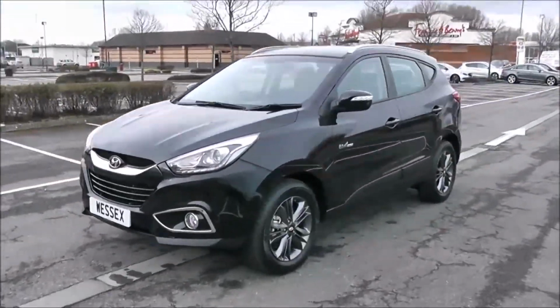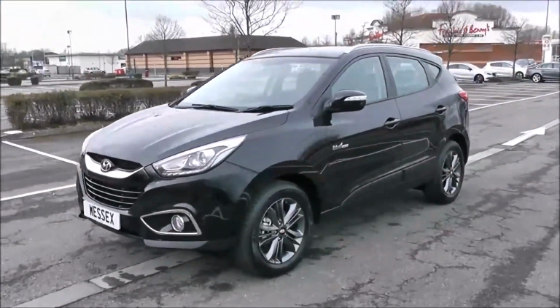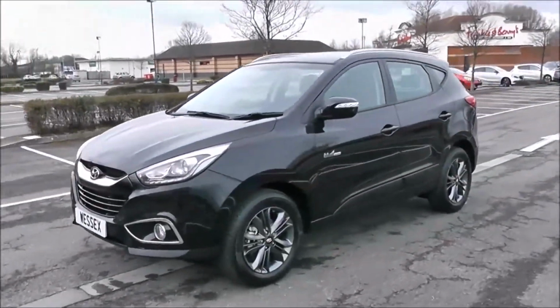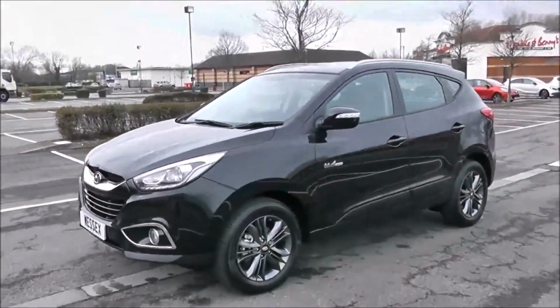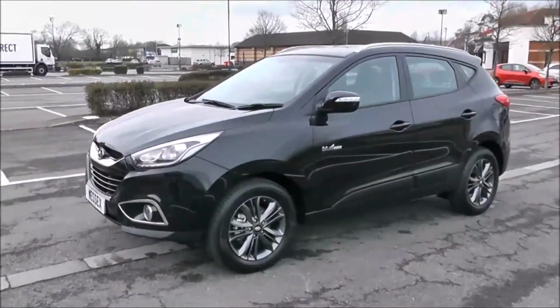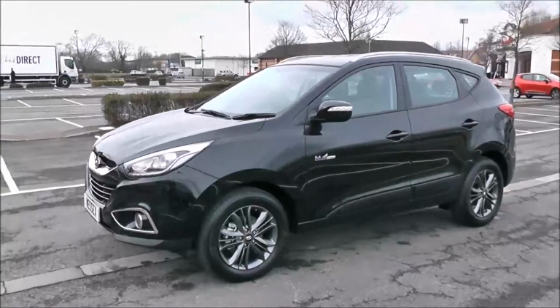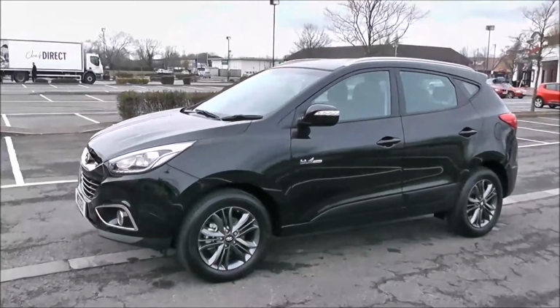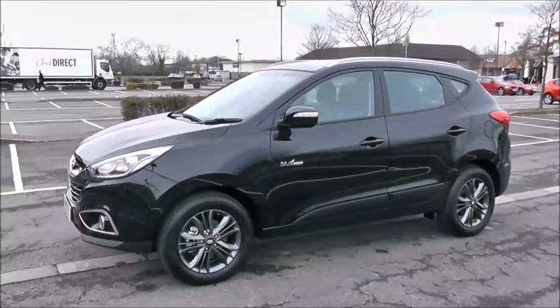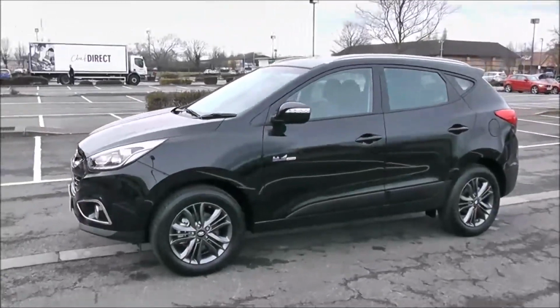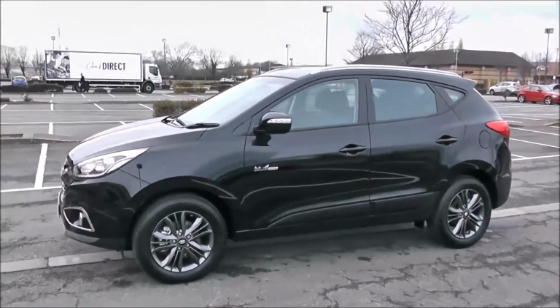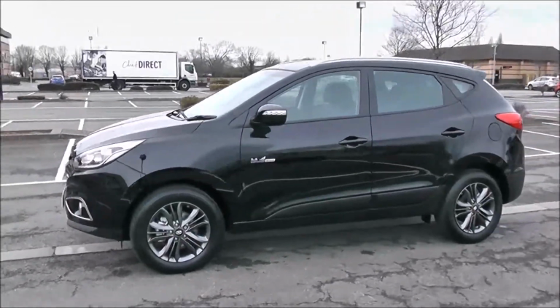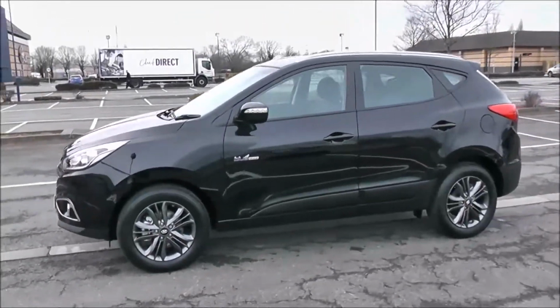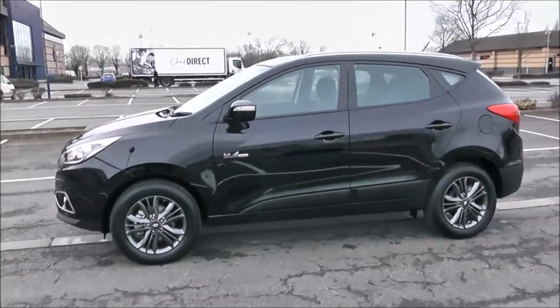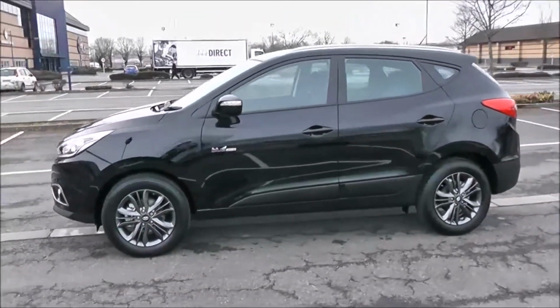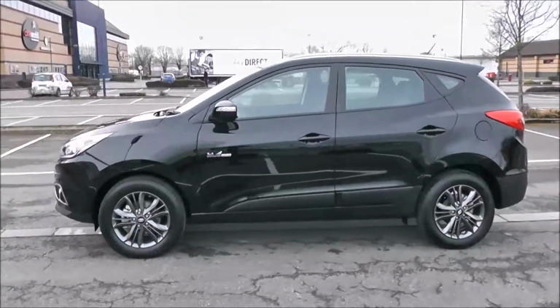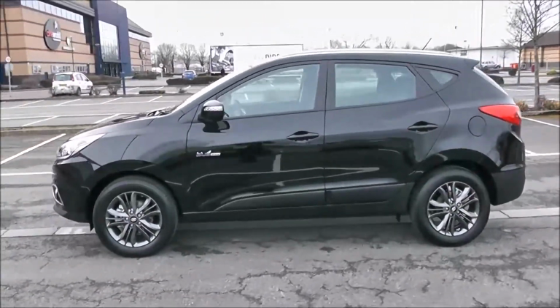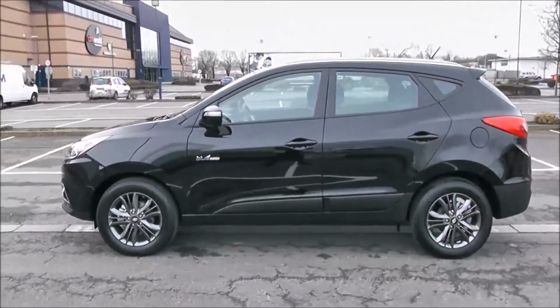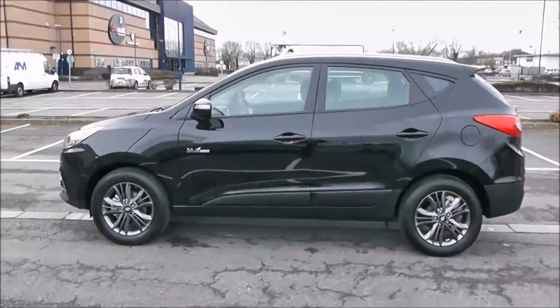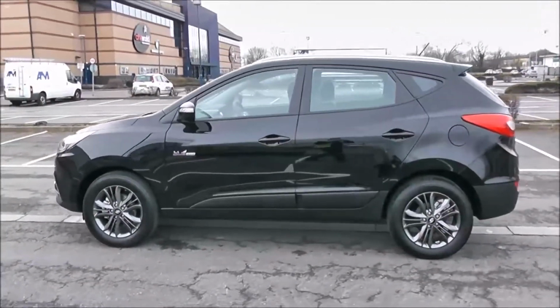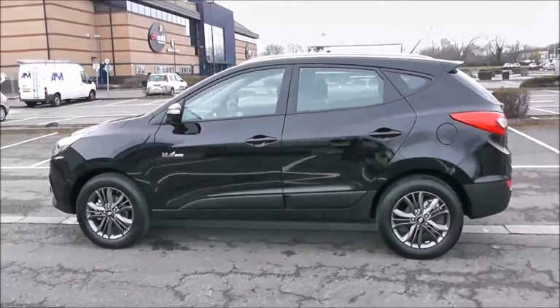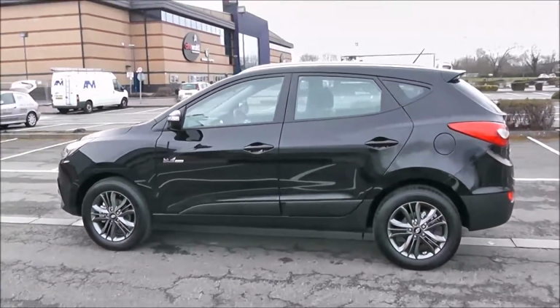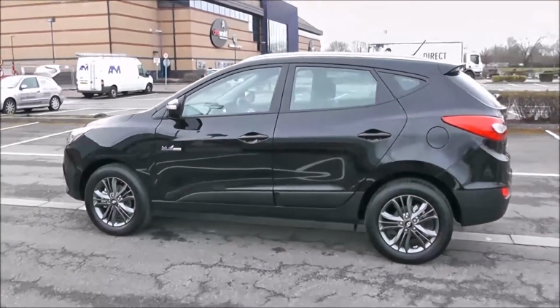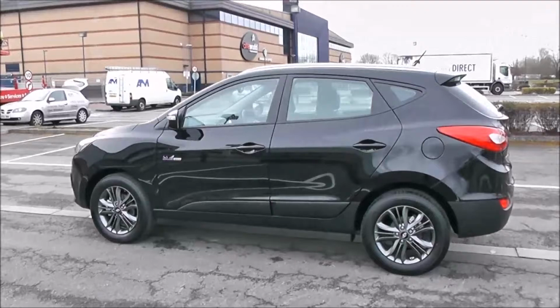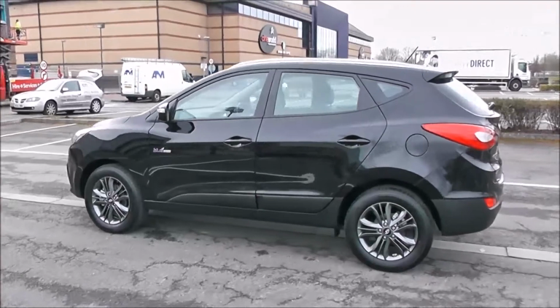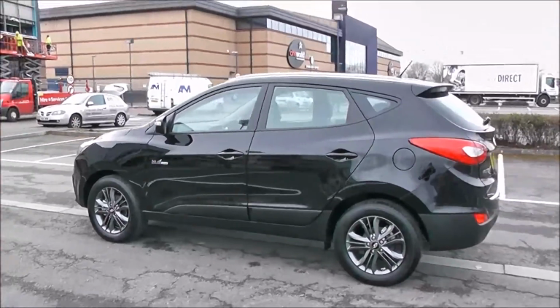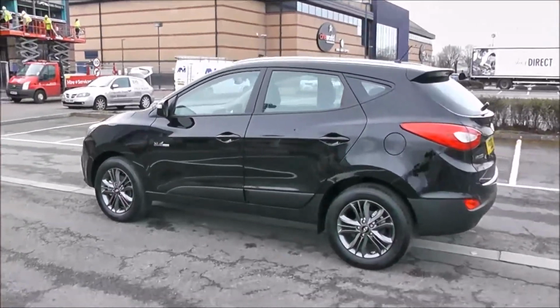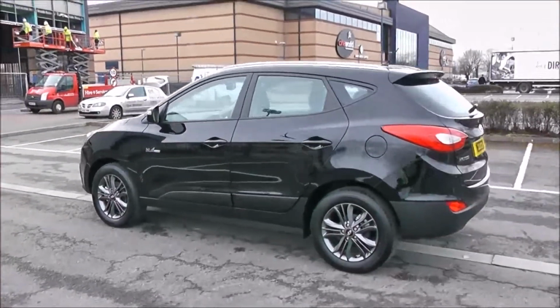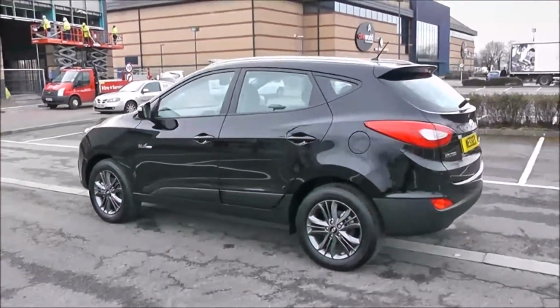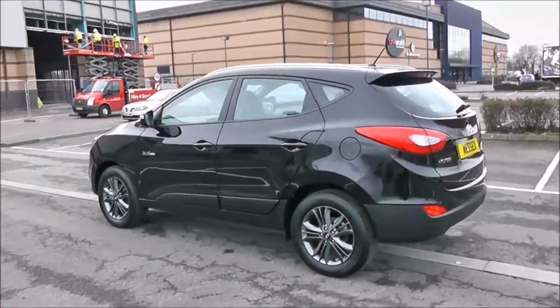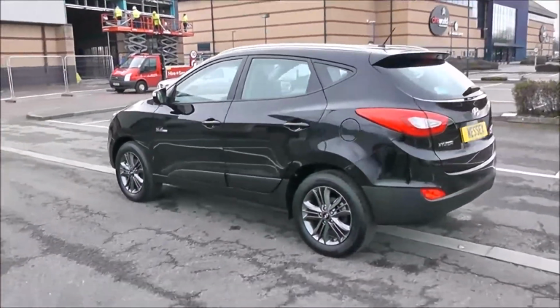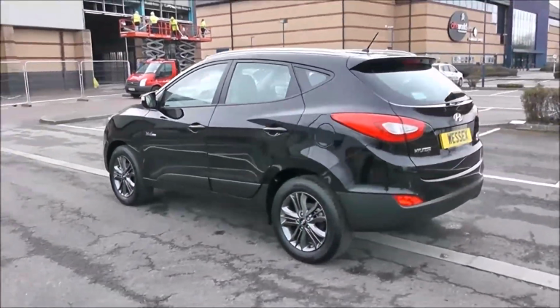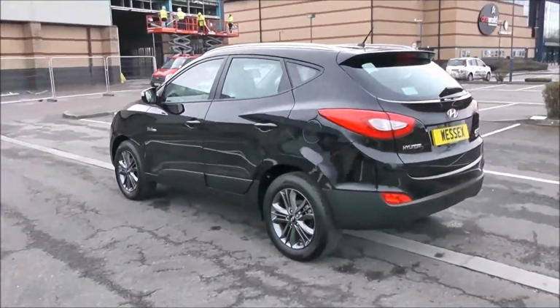Your fuel economy for this vehicle will be at 54.3 miles to a gallon on a combined cycle, currently placing this vehicle in tax band E, which is at £130 per year.